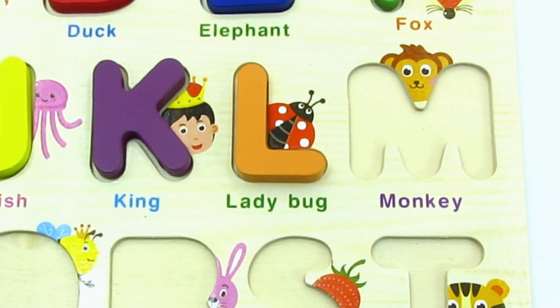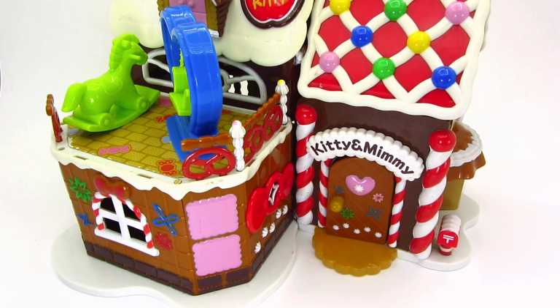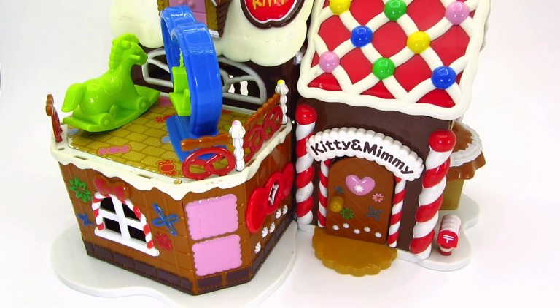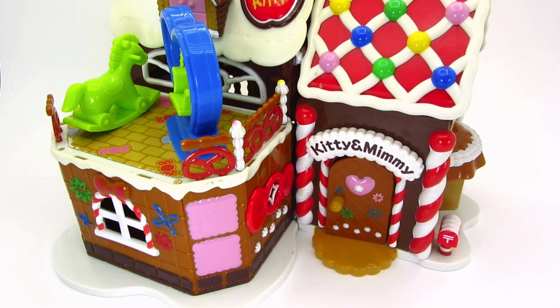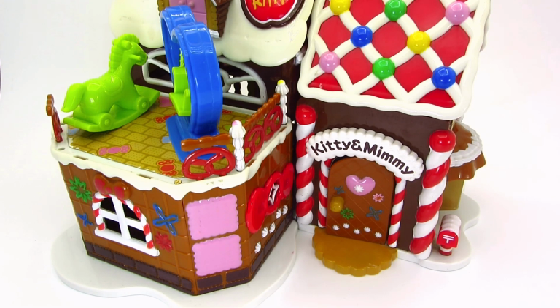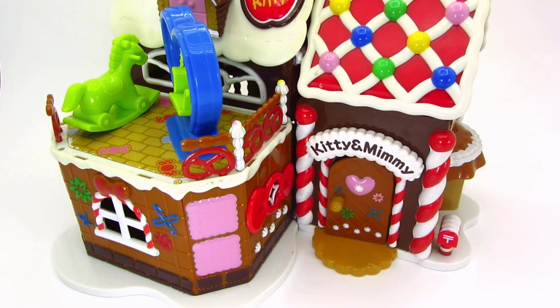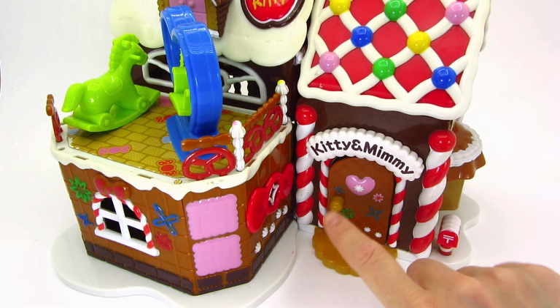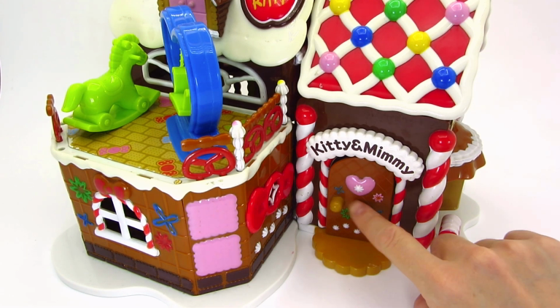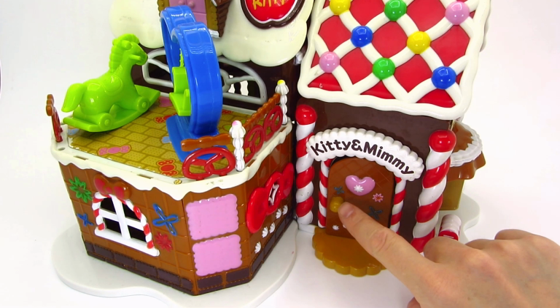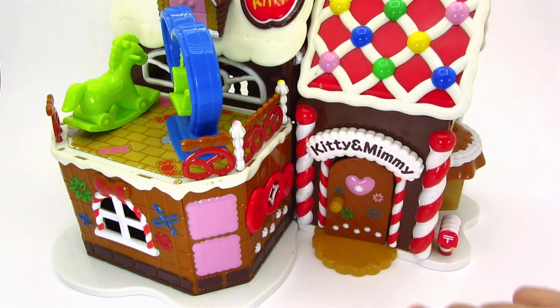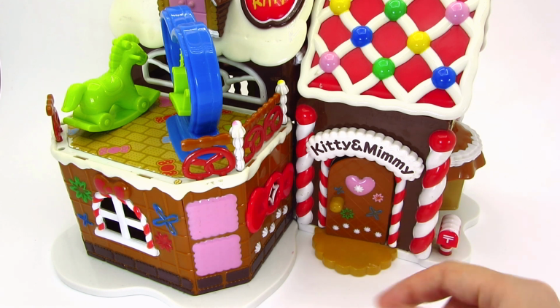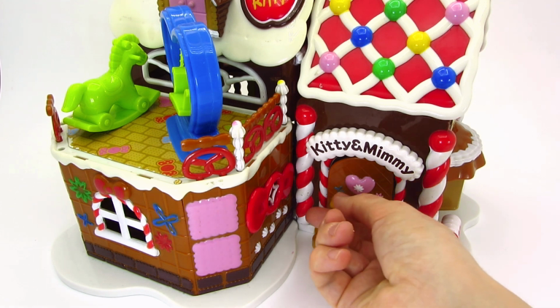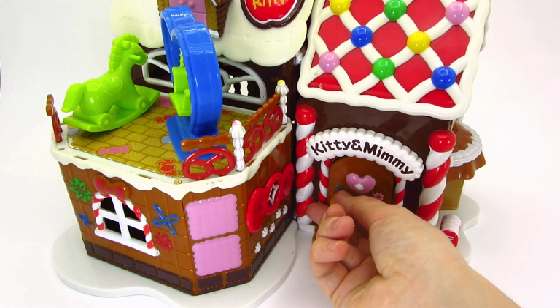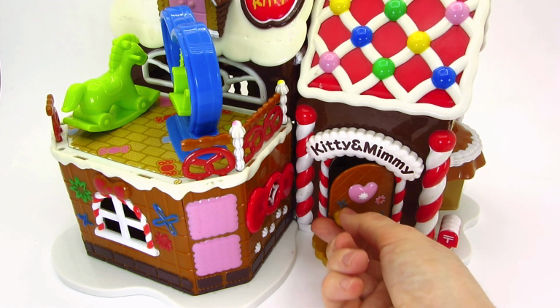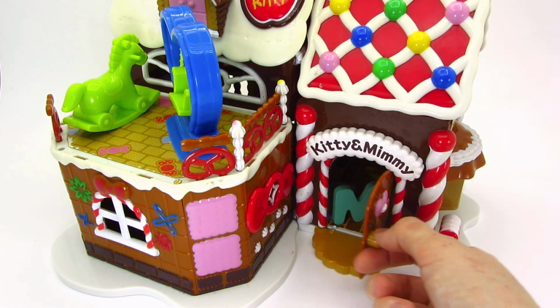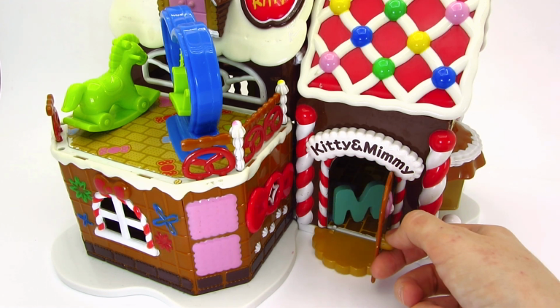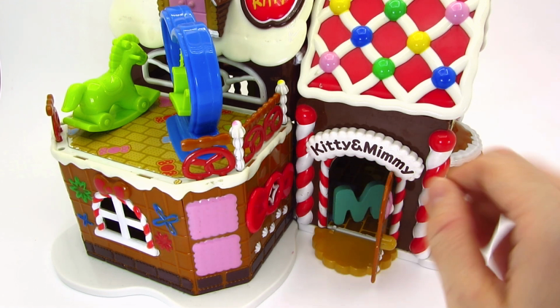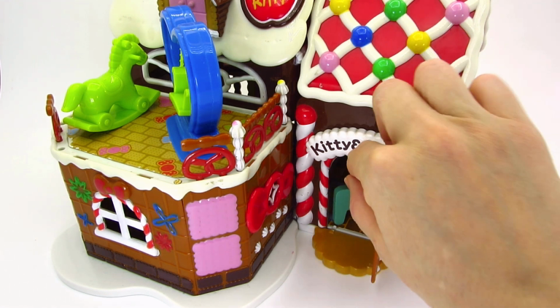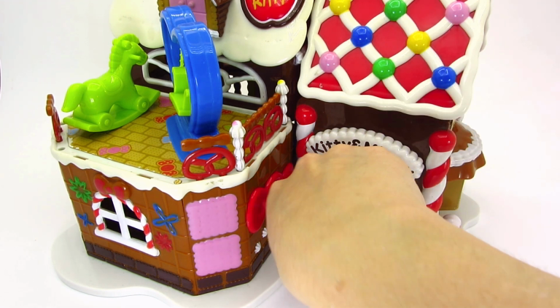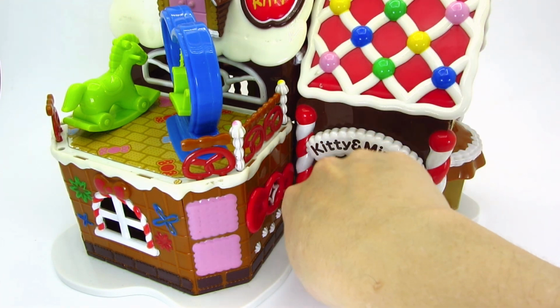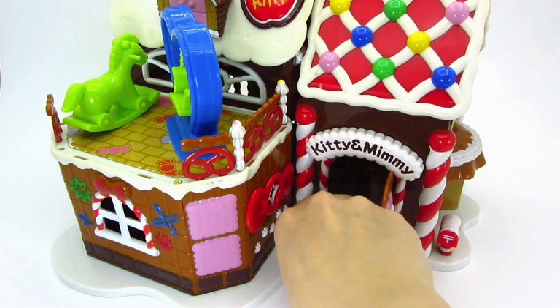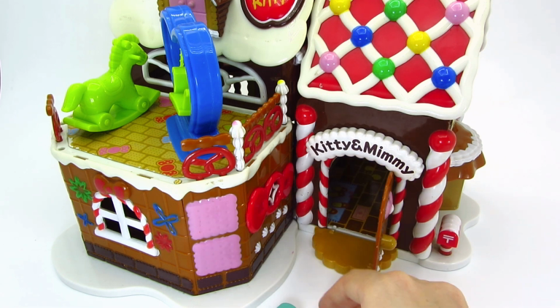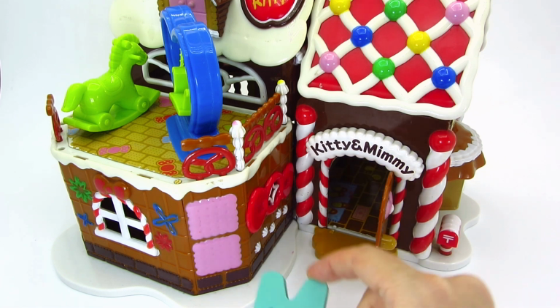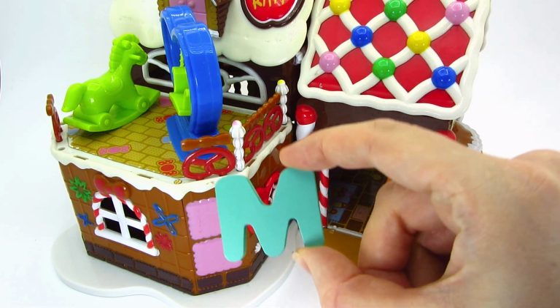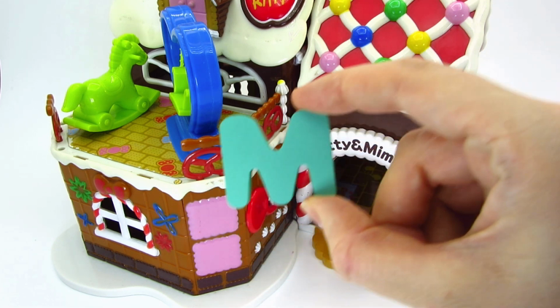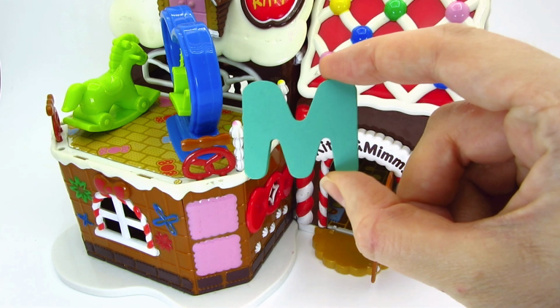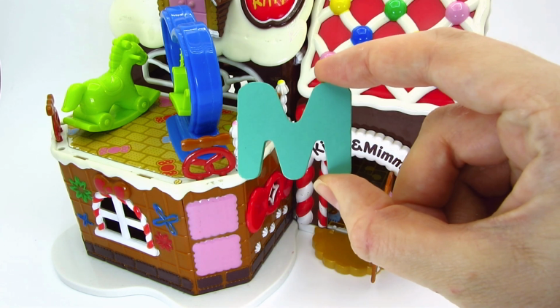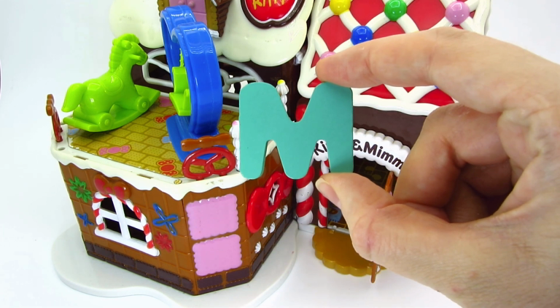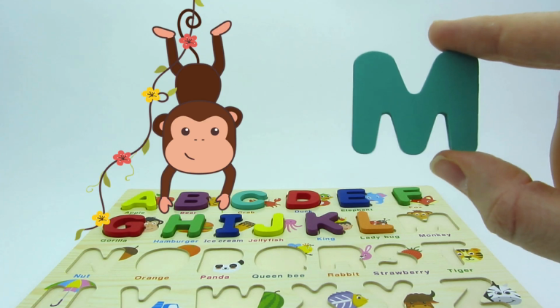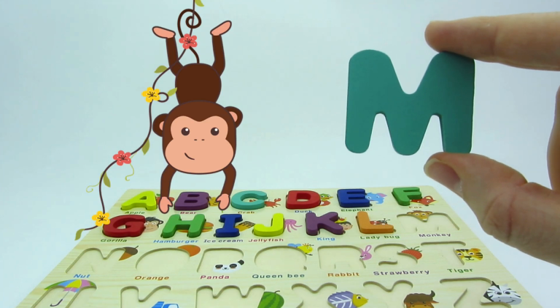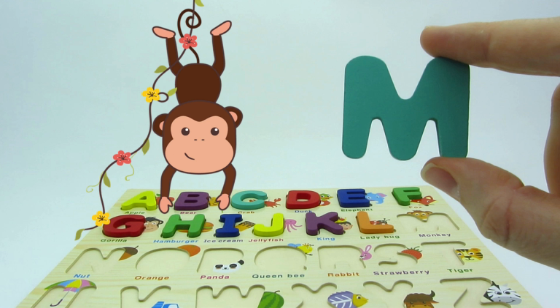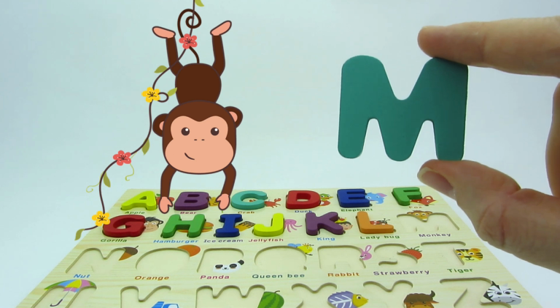Wow! What a lovely gingerbread house! Let's knock! Let's open the door! Wow! We found another letter! It's the letter M! M is for monkey!